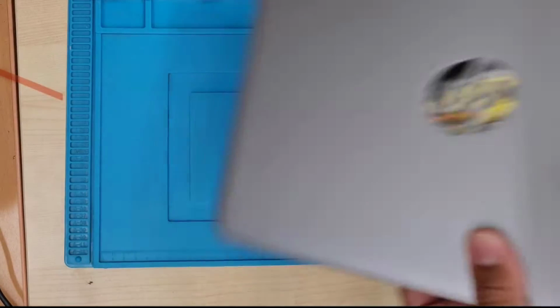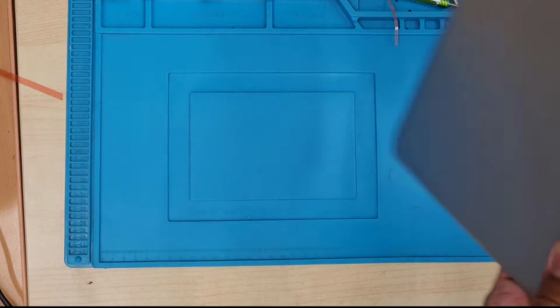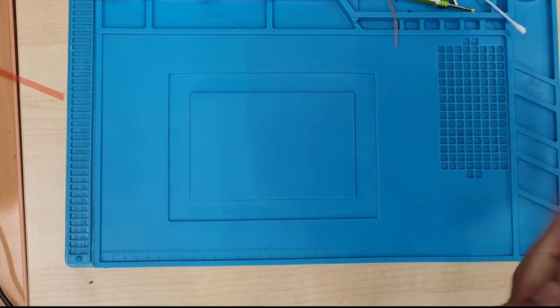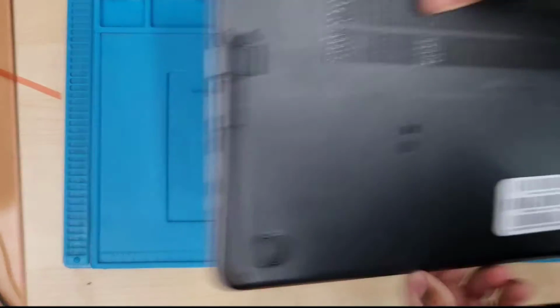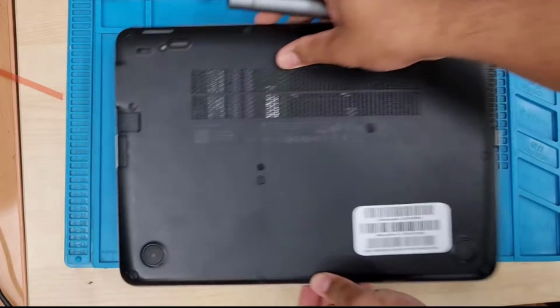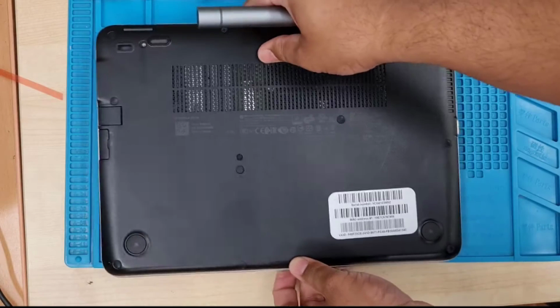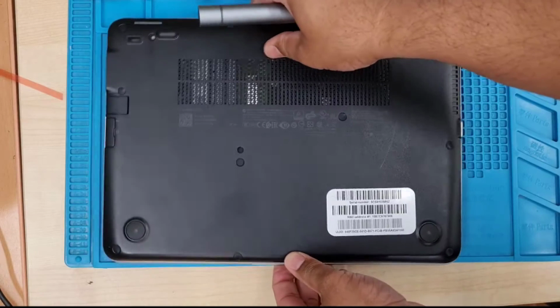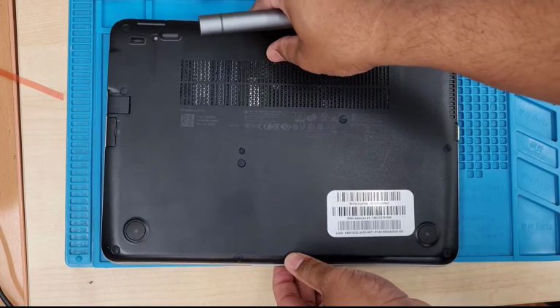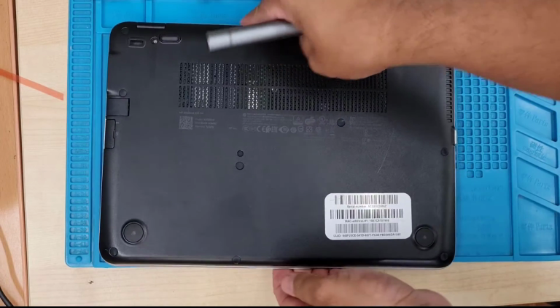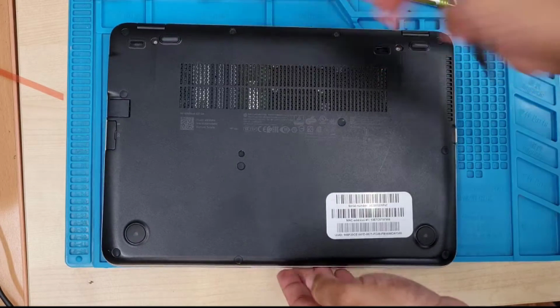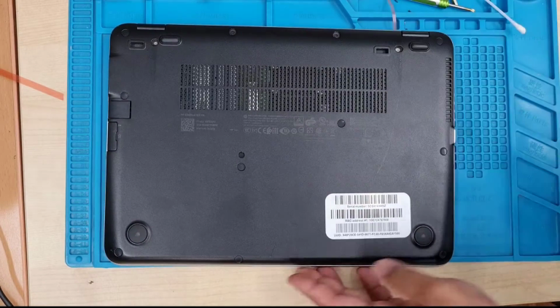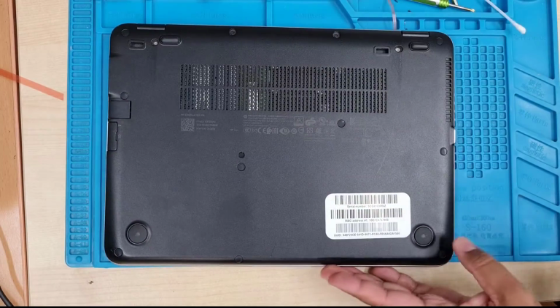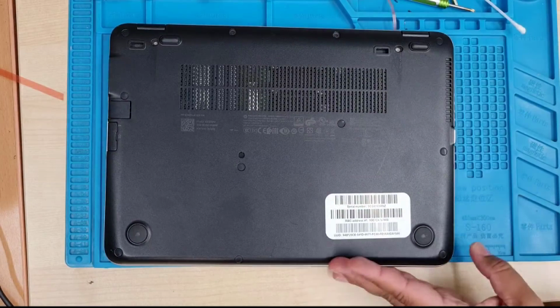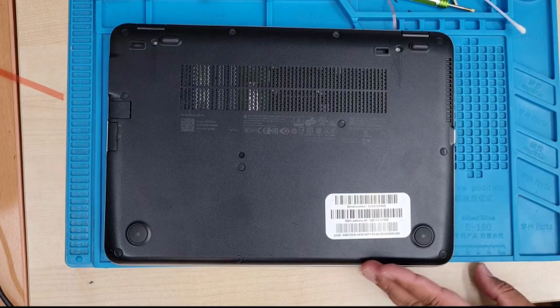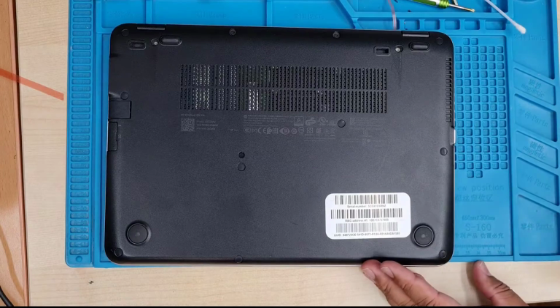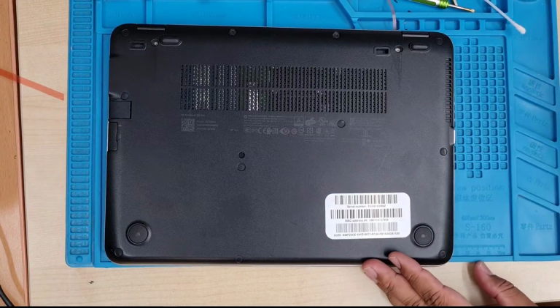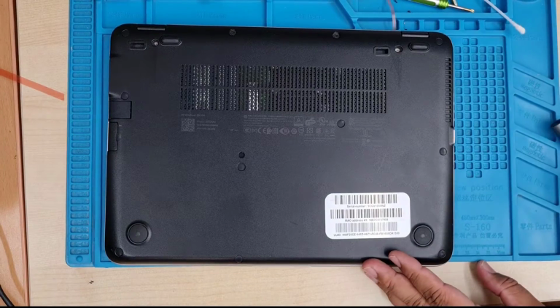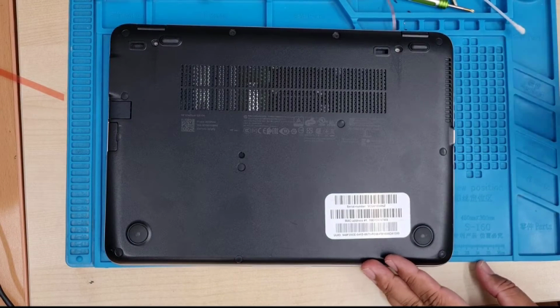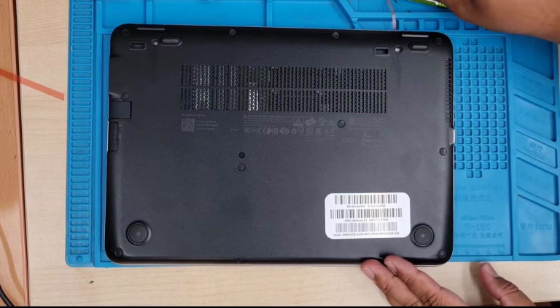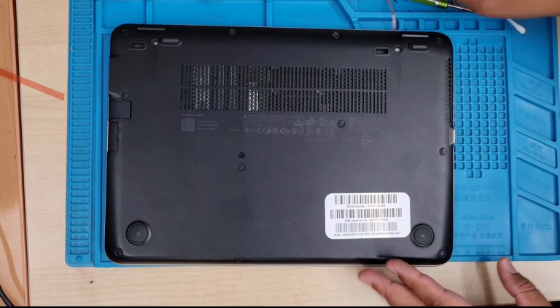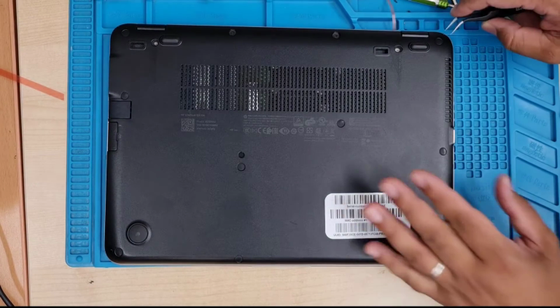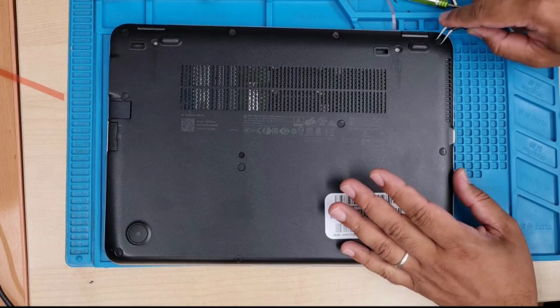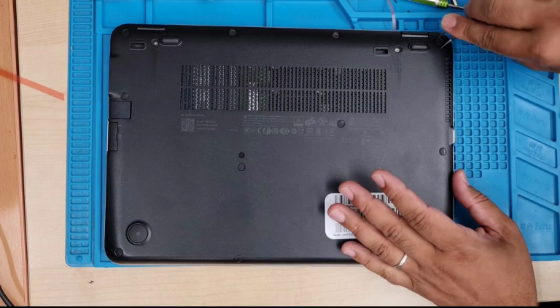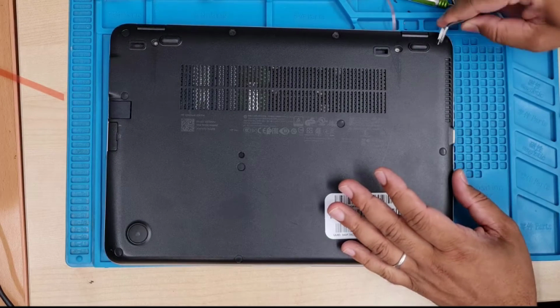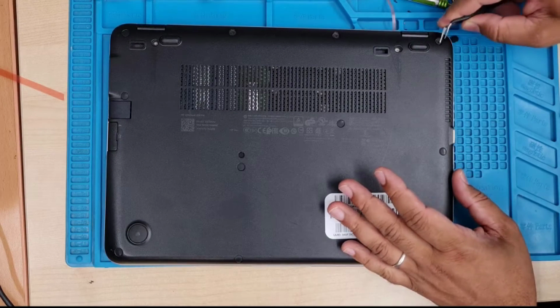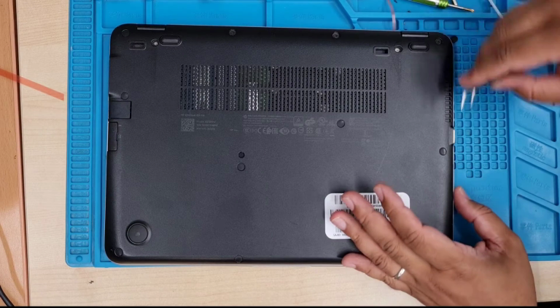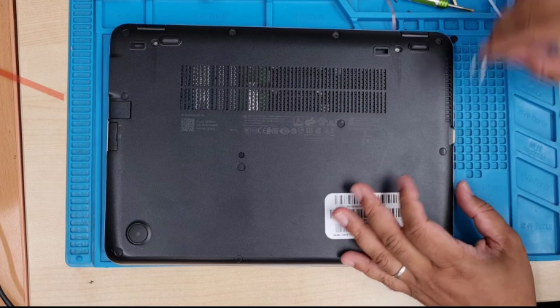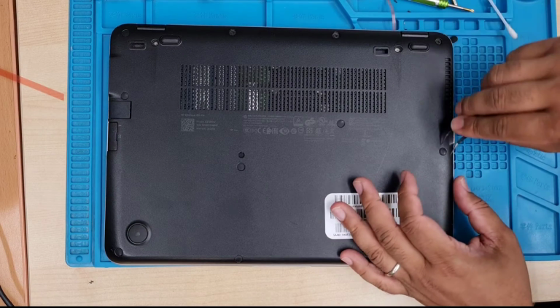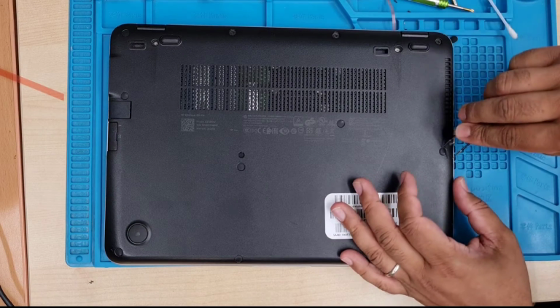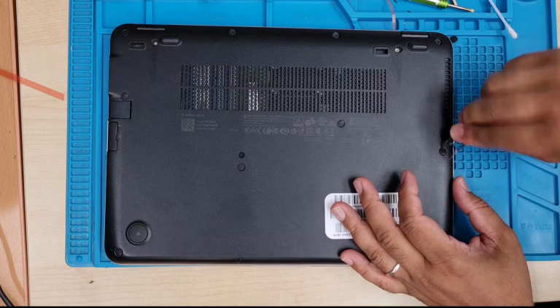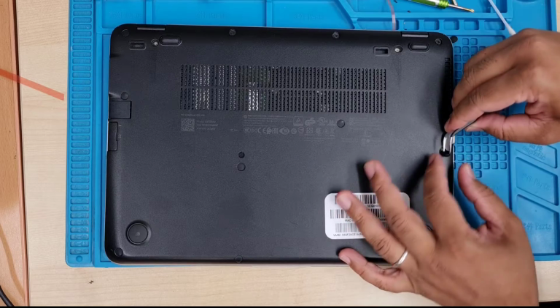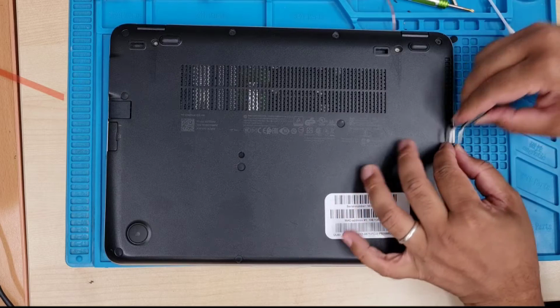So this is the actual machine. First, we need to flip it. All the screws are hidden underneath the black pad, so make sure you remove the pad before you get into the screws.